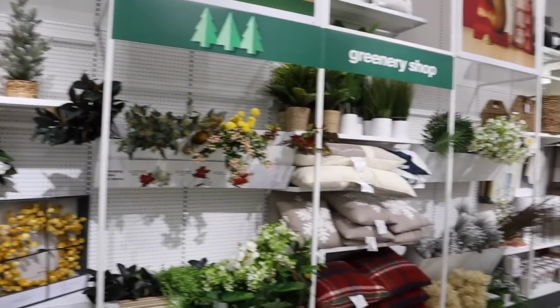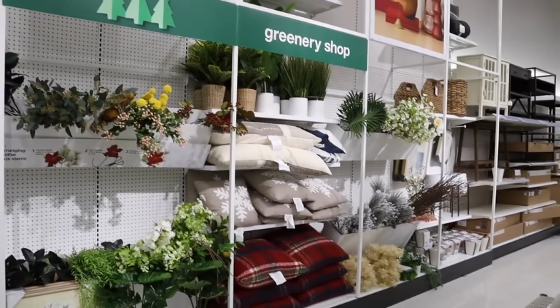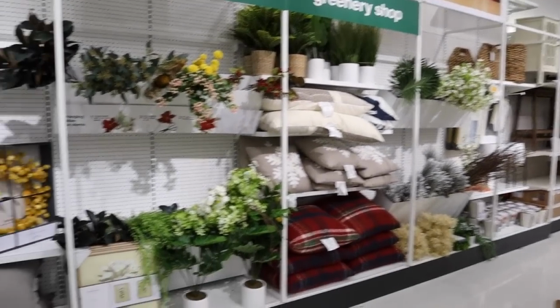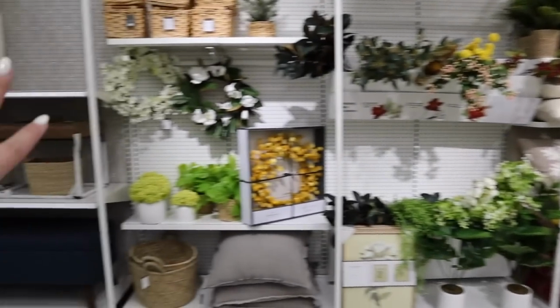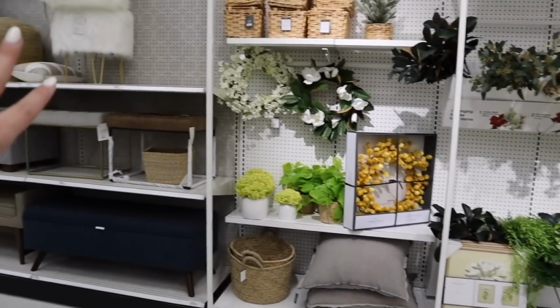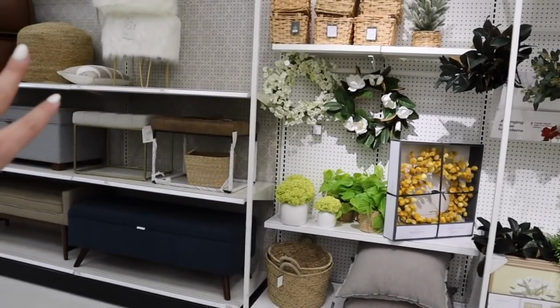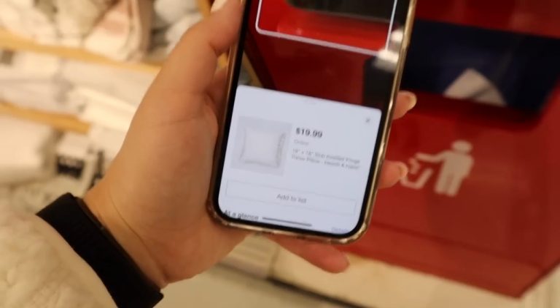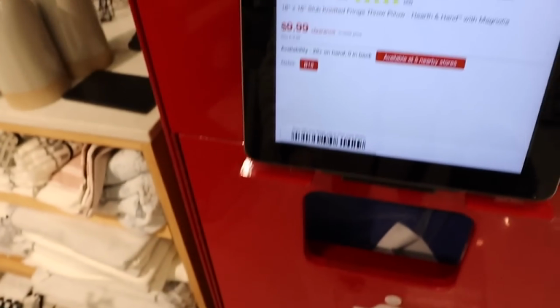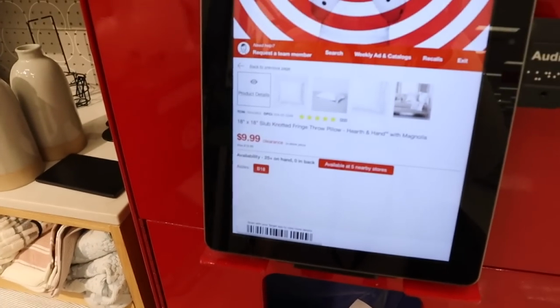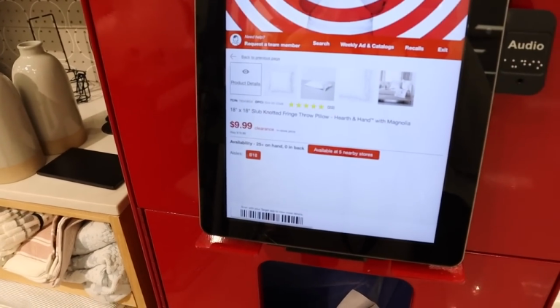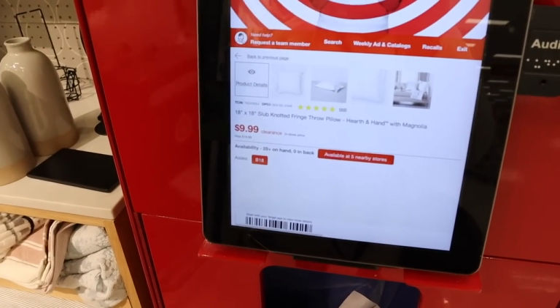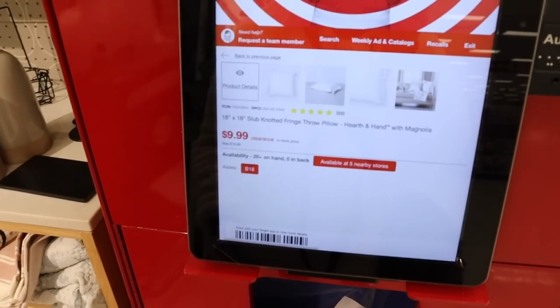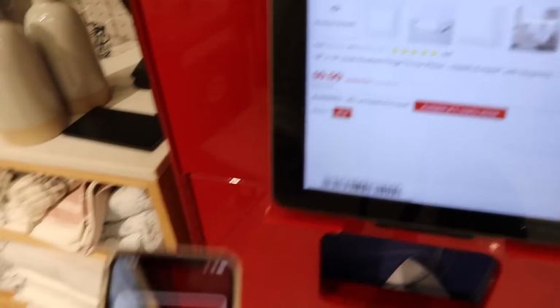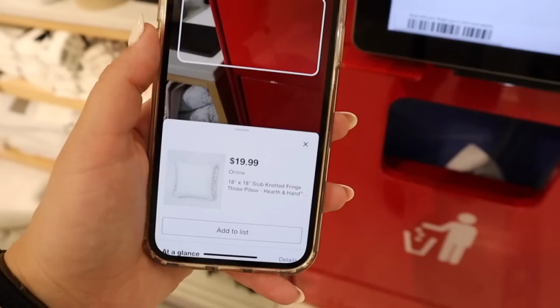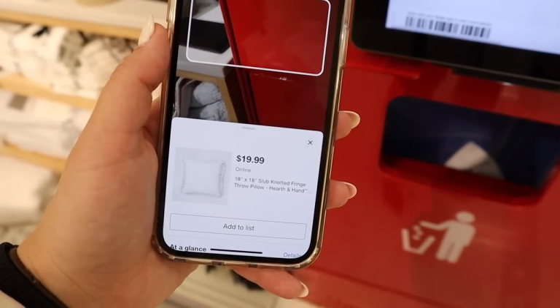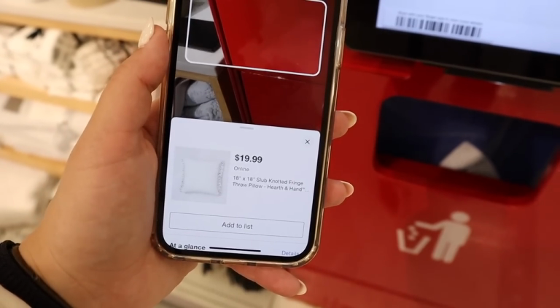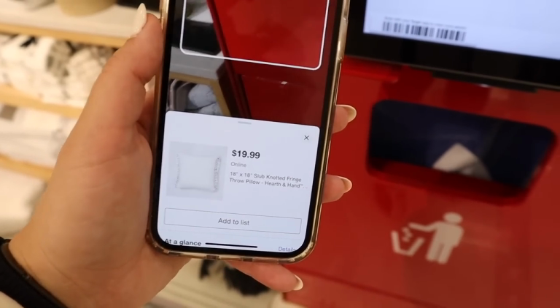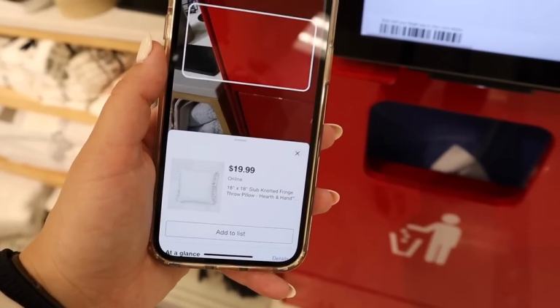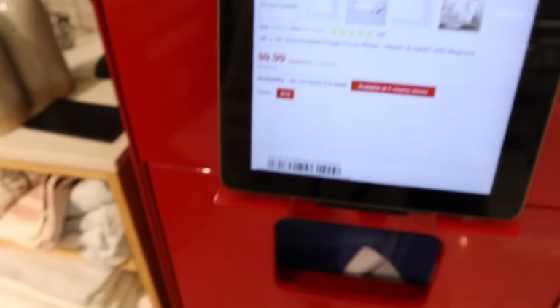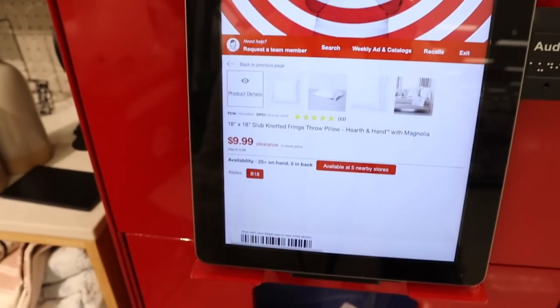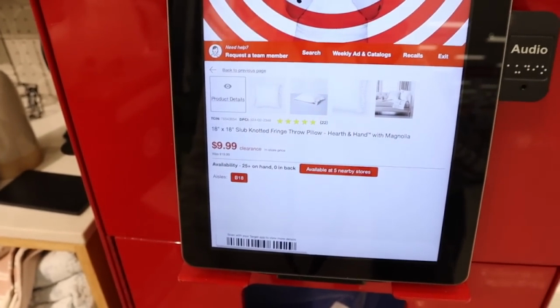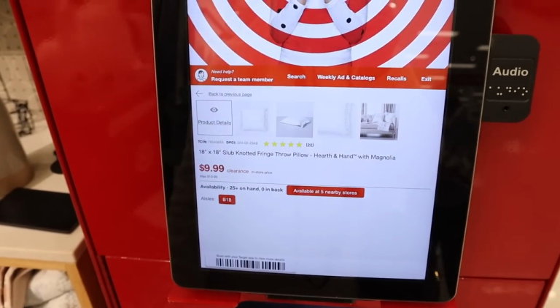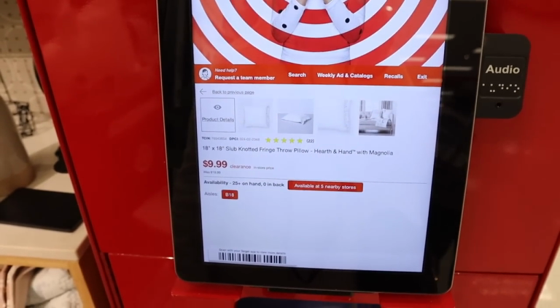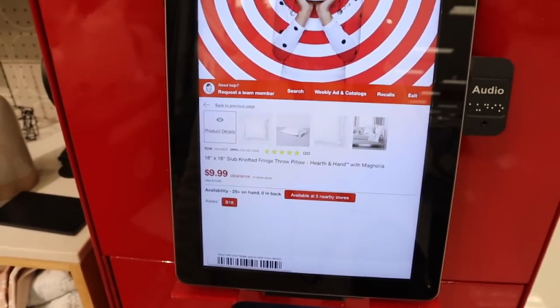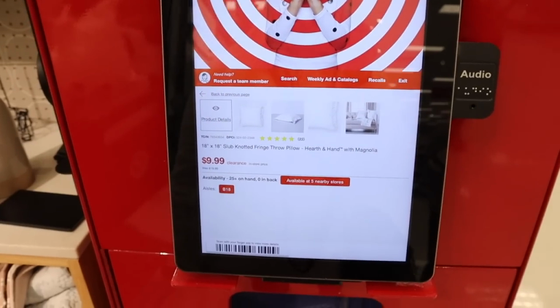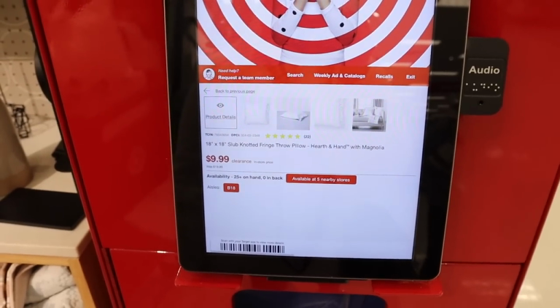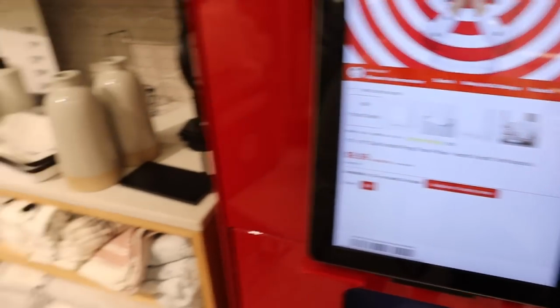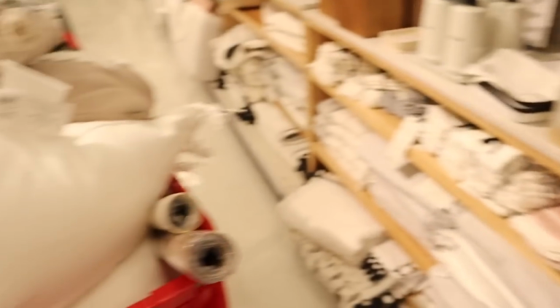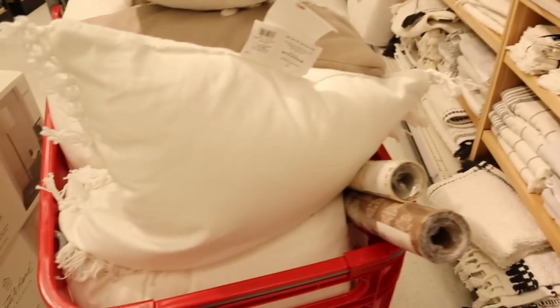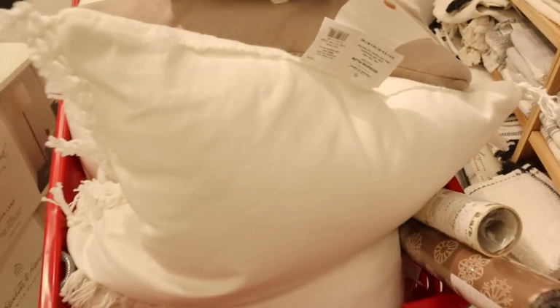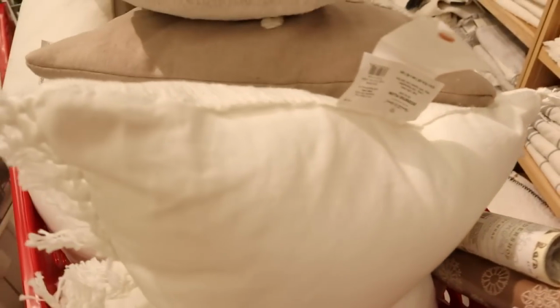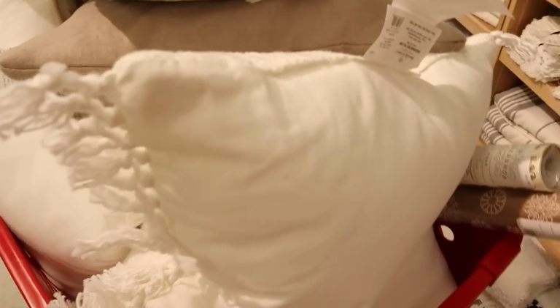Tons of good stuff left at my Target. Just to show you why you always have to scan both — my phone shows this pillow still at $20, but the little touch pad in the store says $9.99. $9.99 it is.